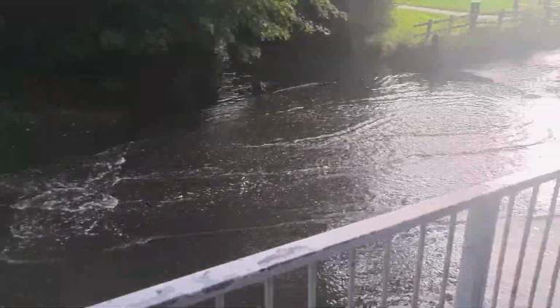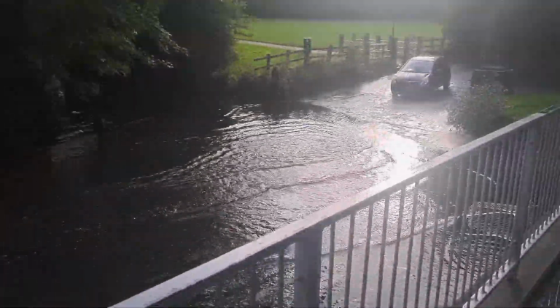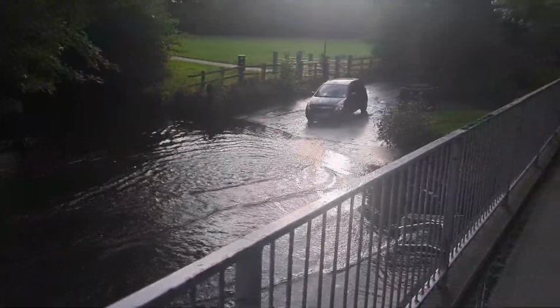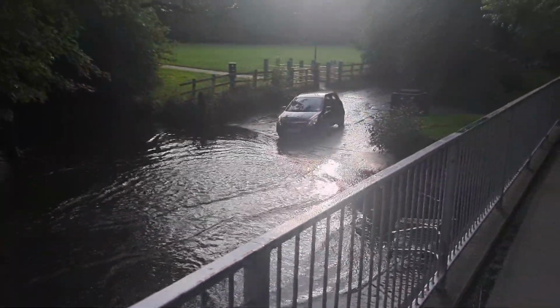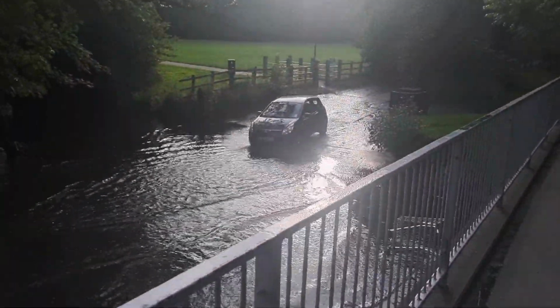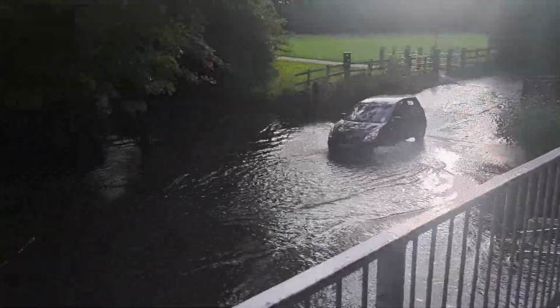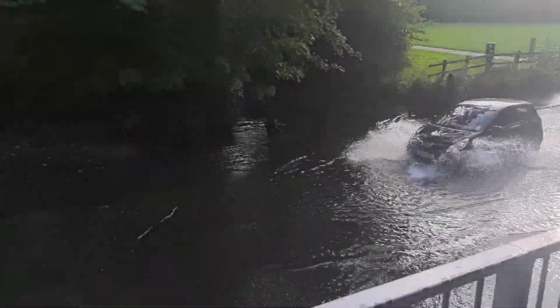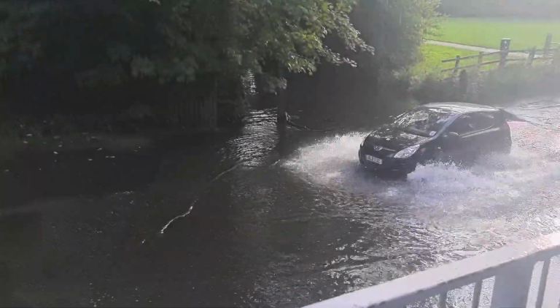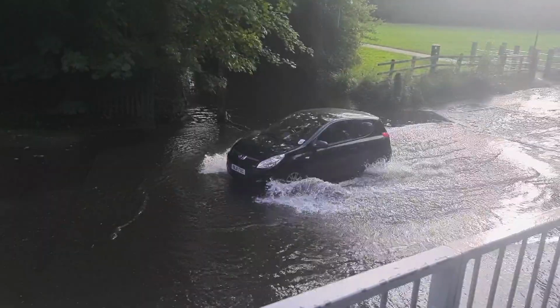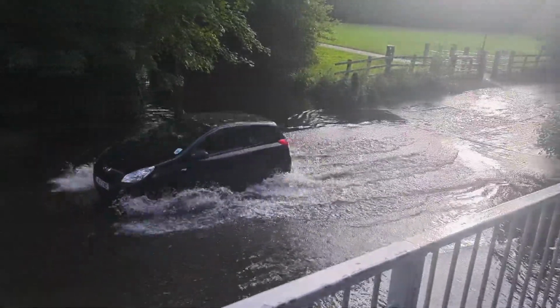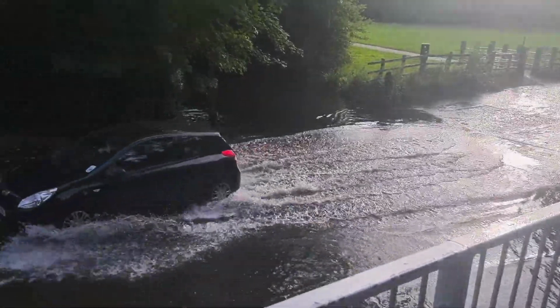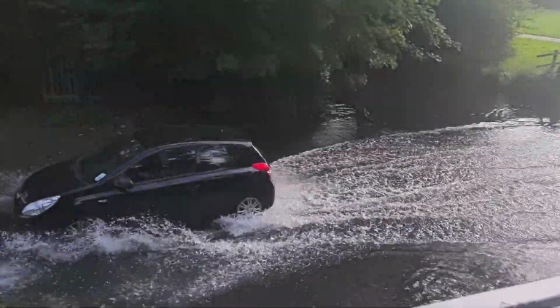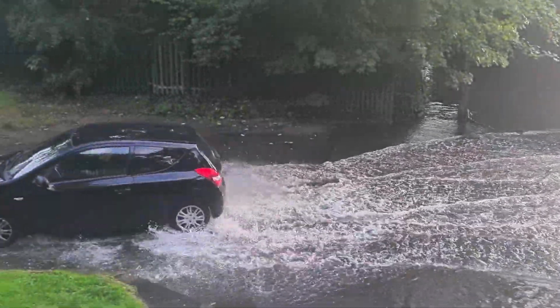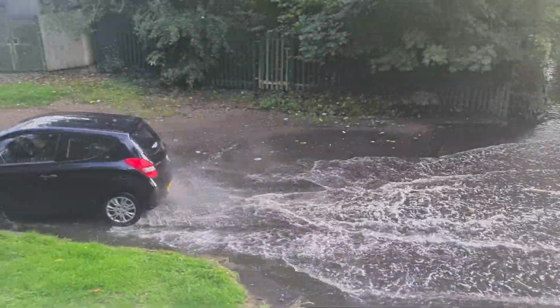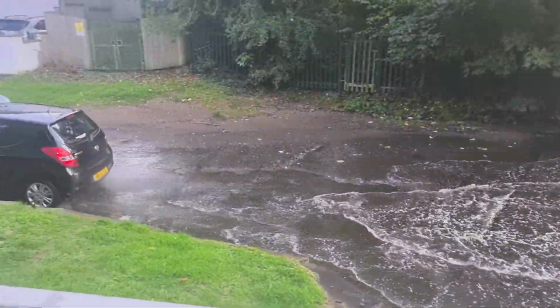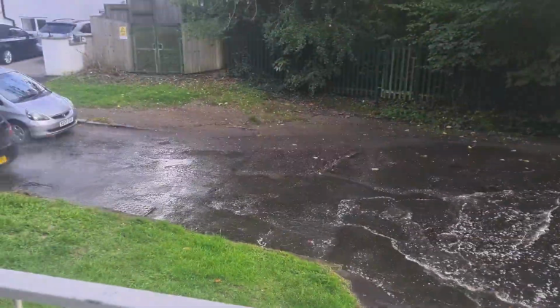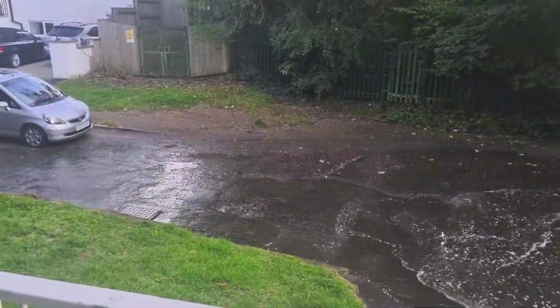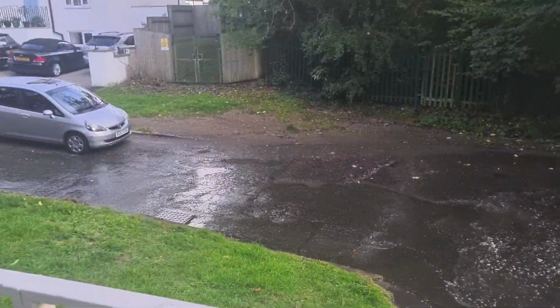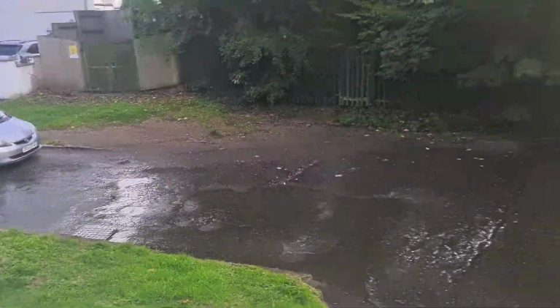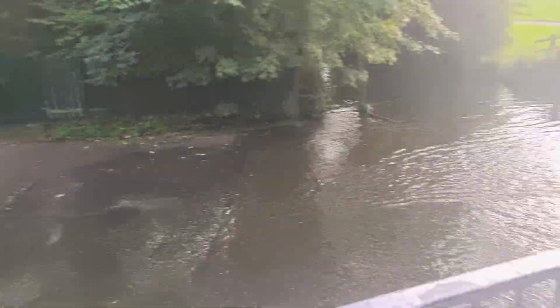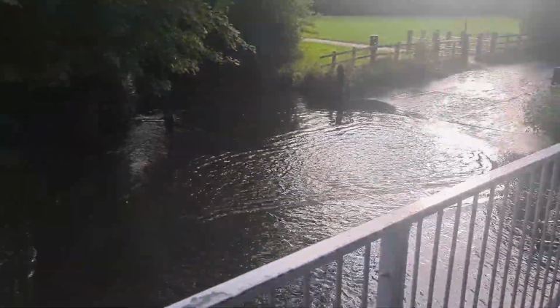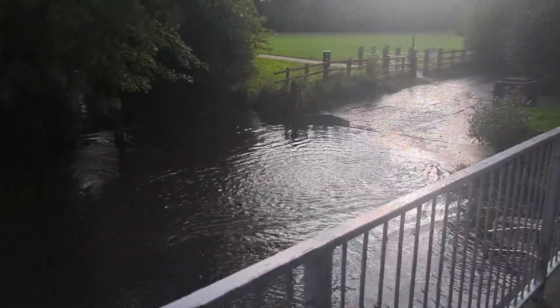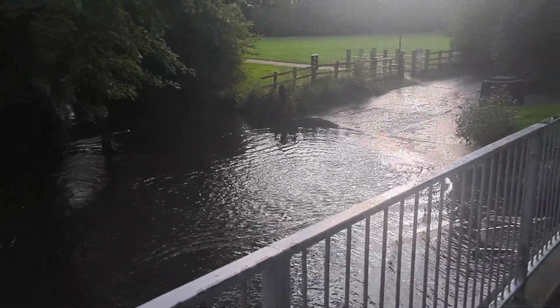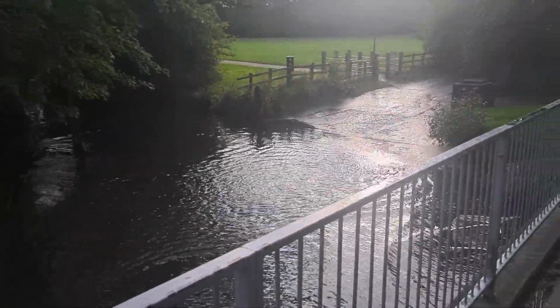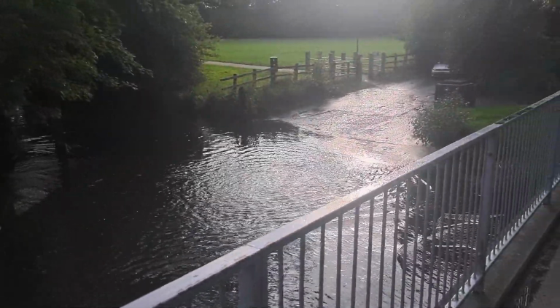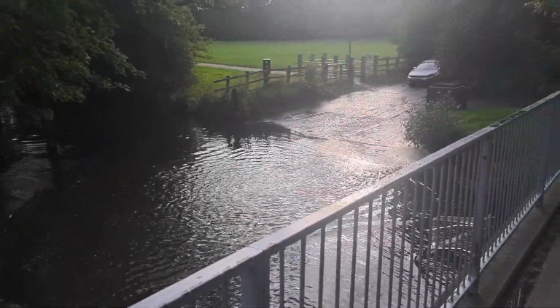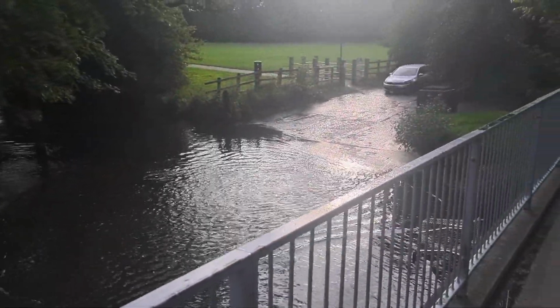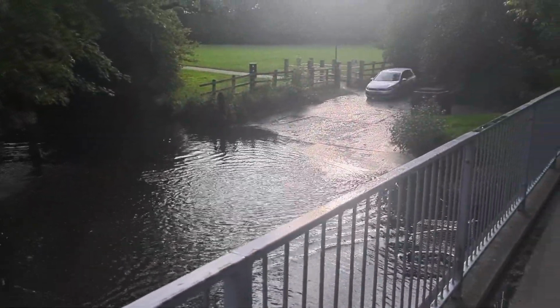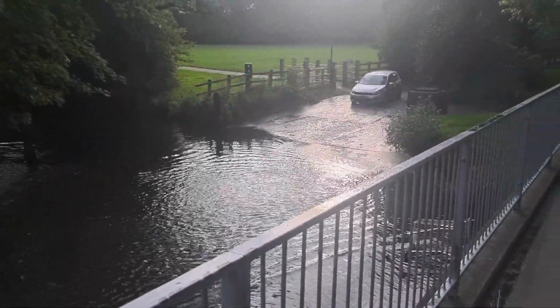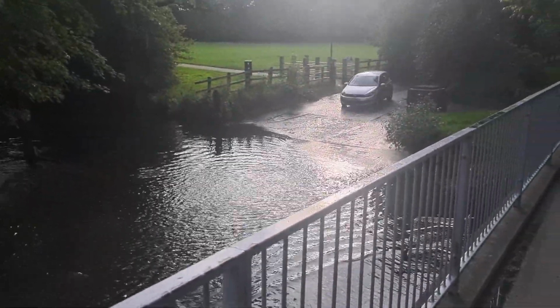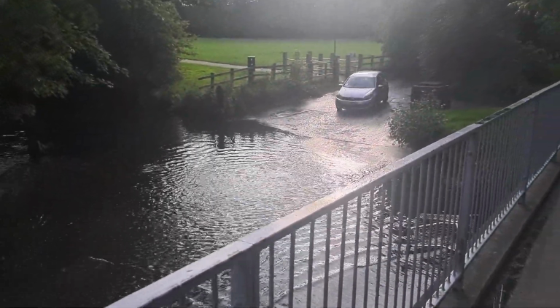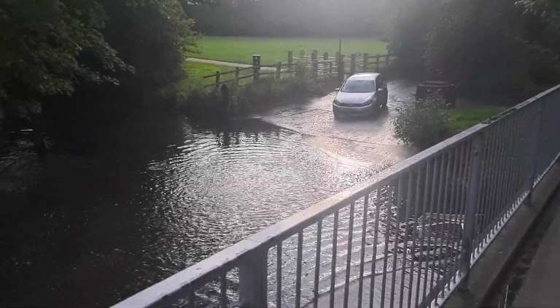Another car here — we've got a Hyundai. I think everyone has been a bit cautious today because it rained last night. Honda Jazz giving way to another car that's coming through. Golf Mark 6.